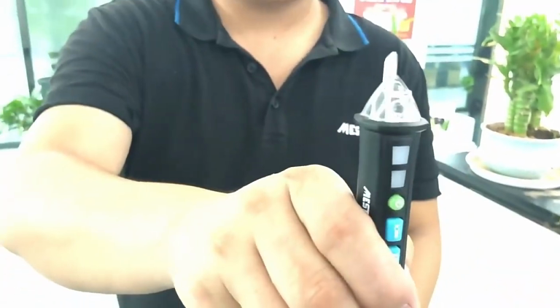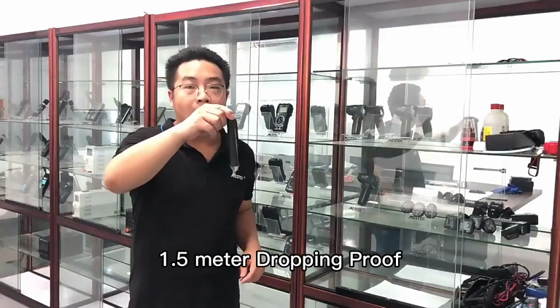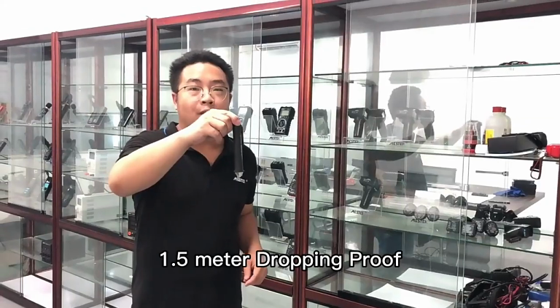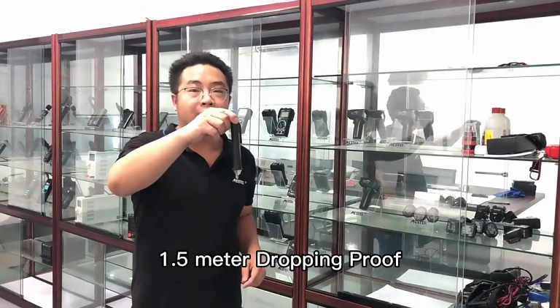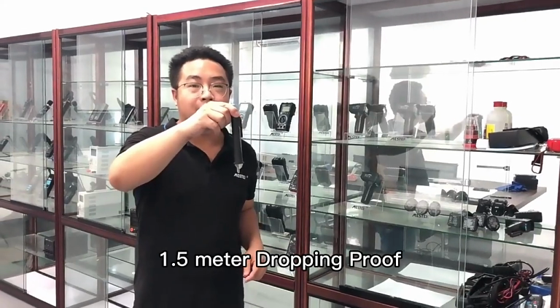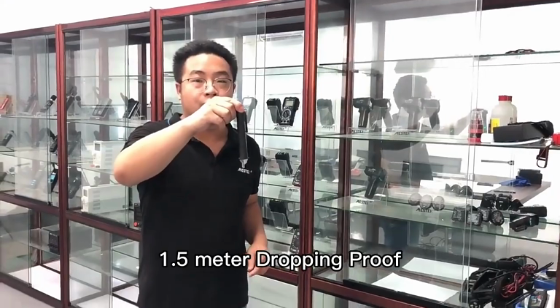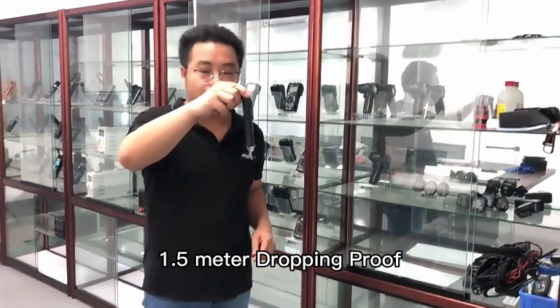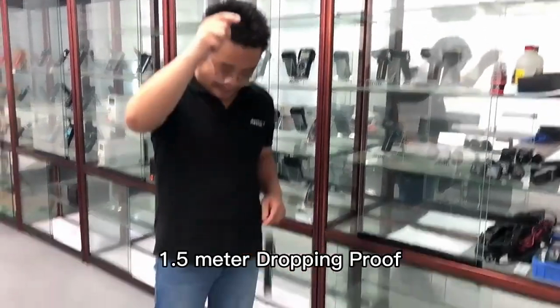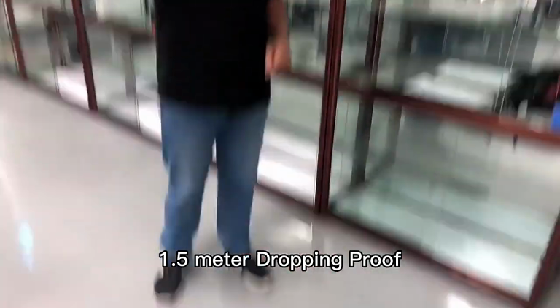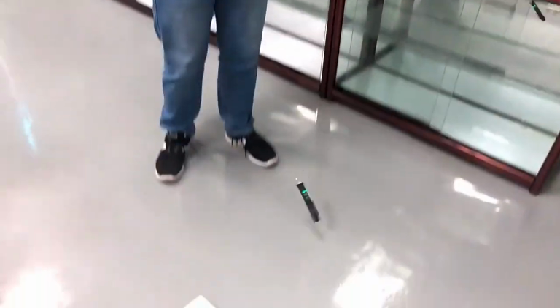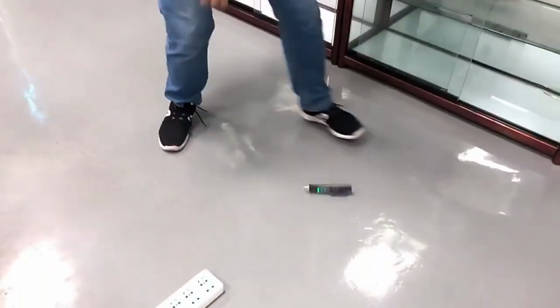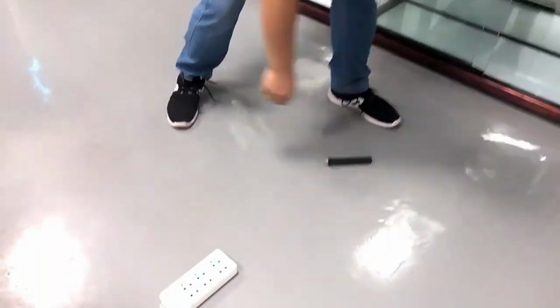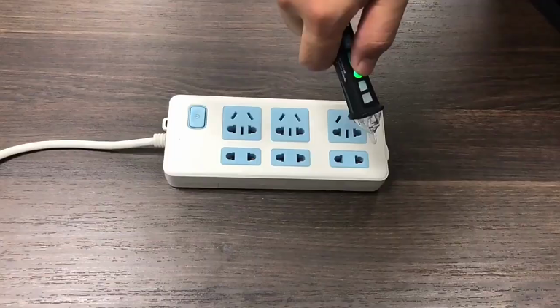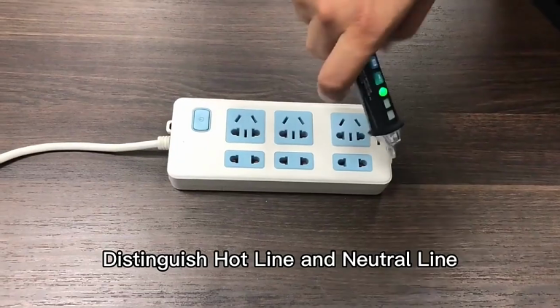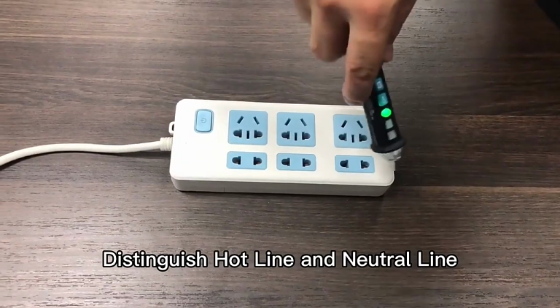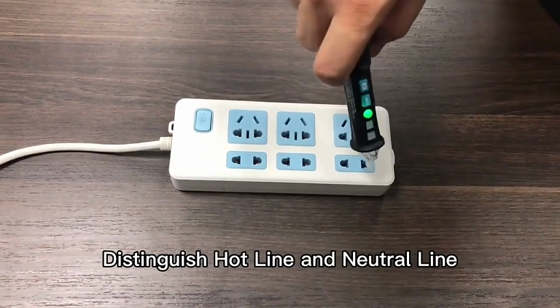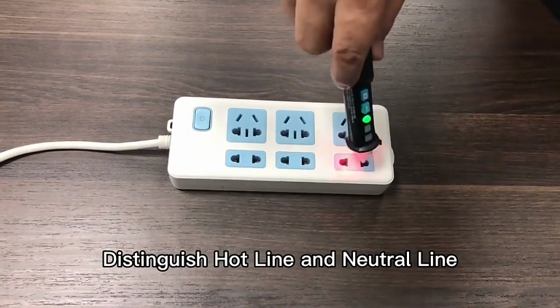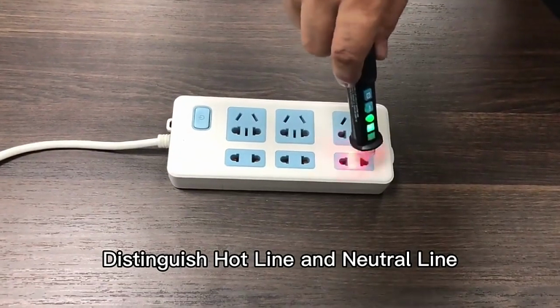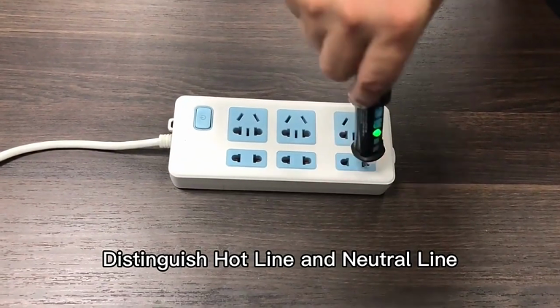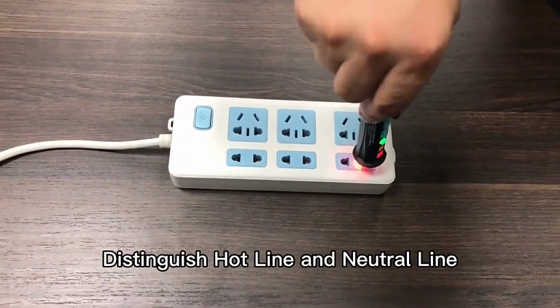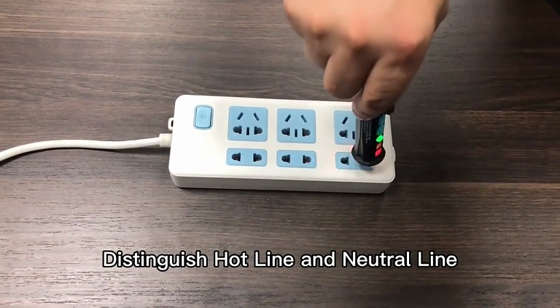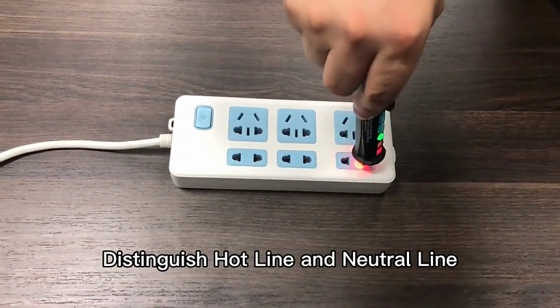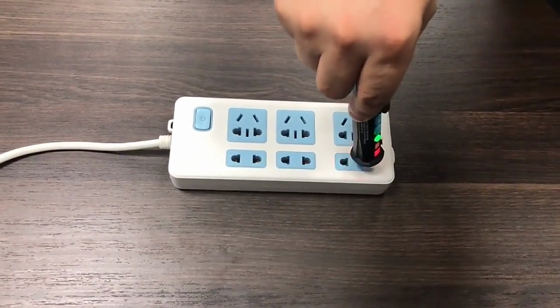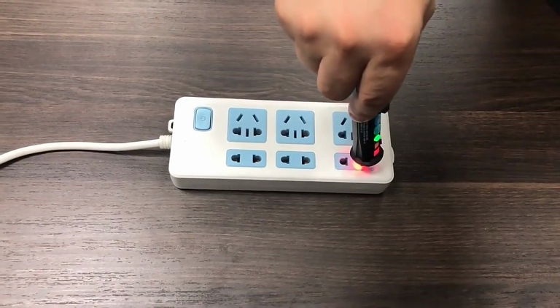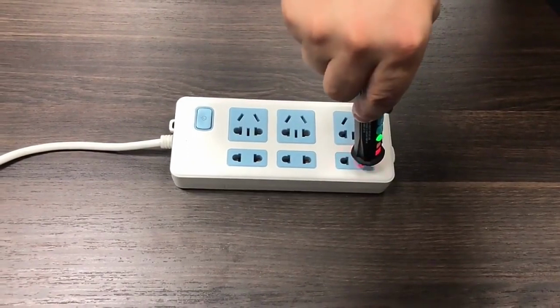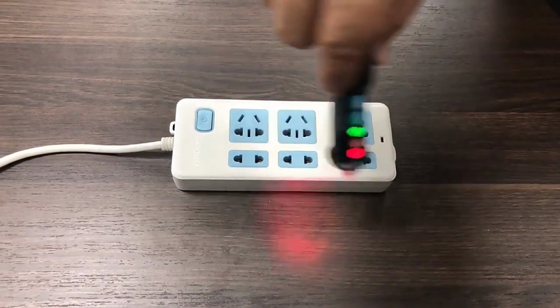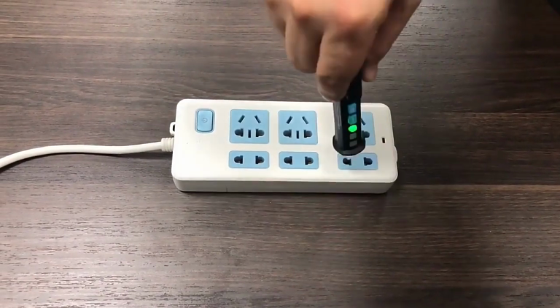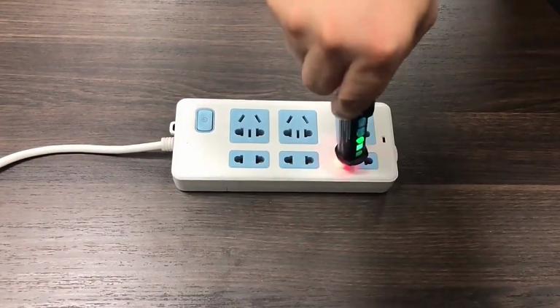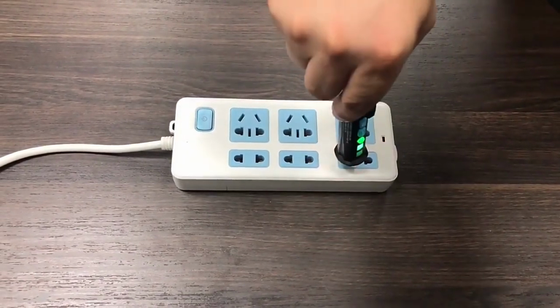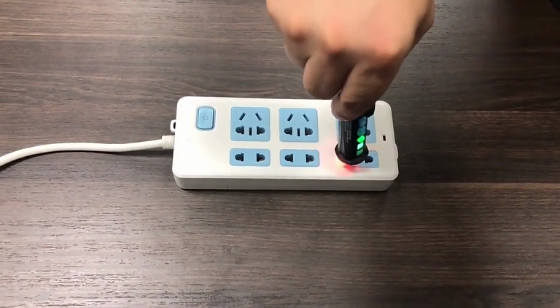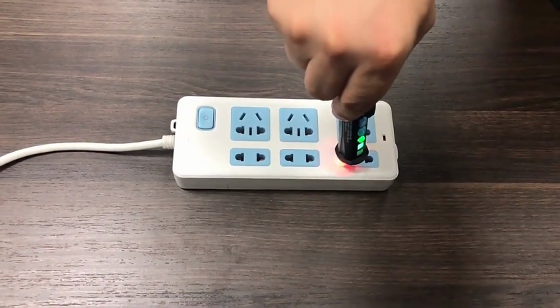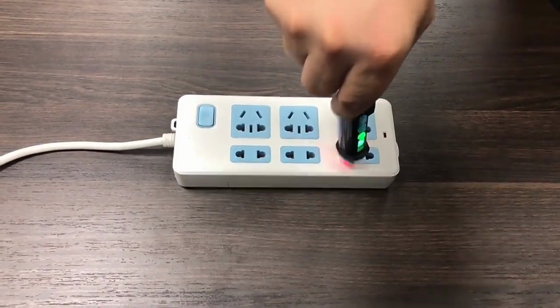1.5 meter tube test. Distinguish hold 9 and neutral 9. Hold 9, neutral 9.